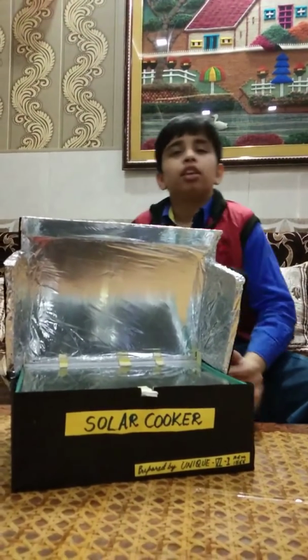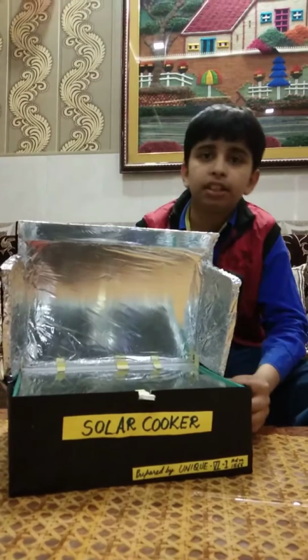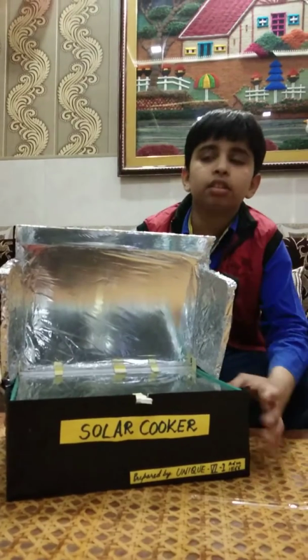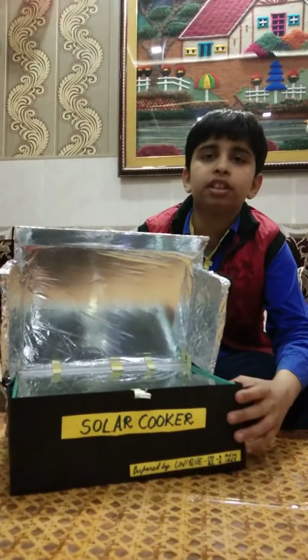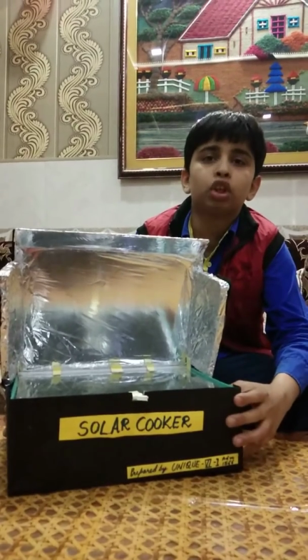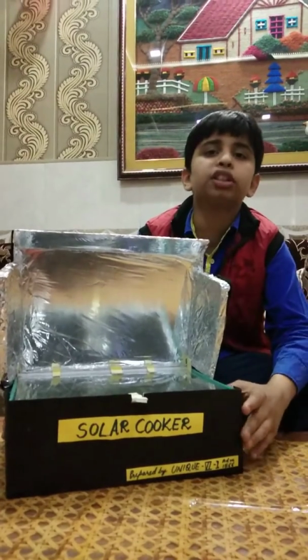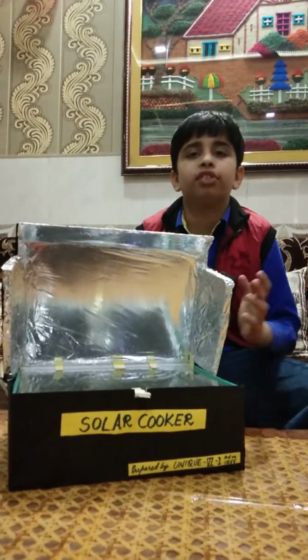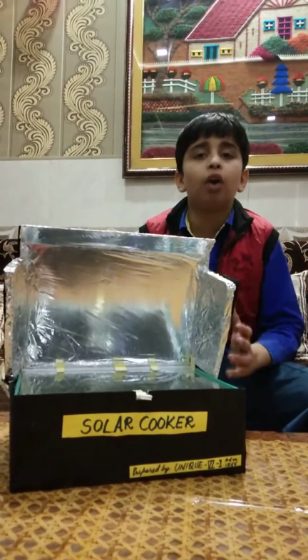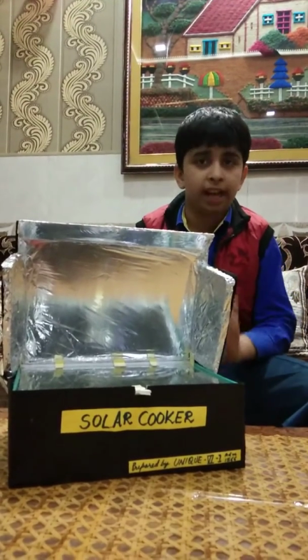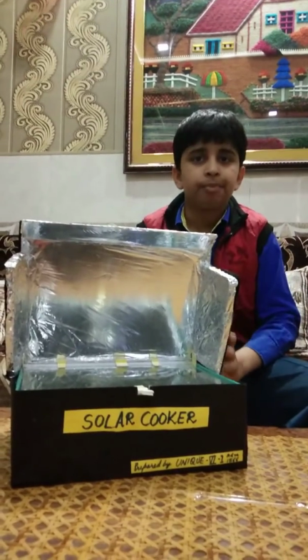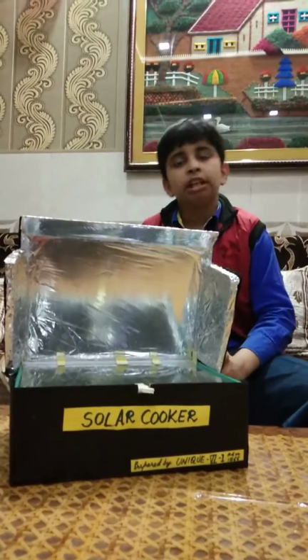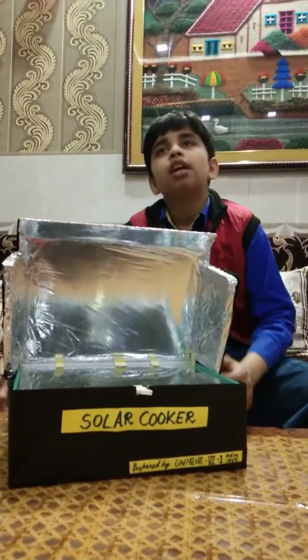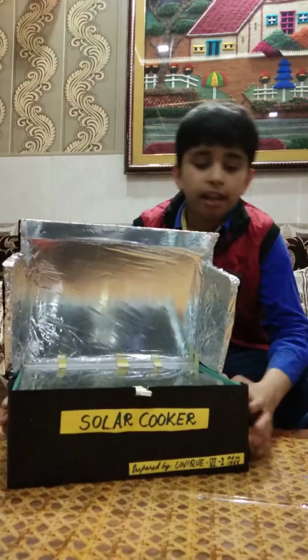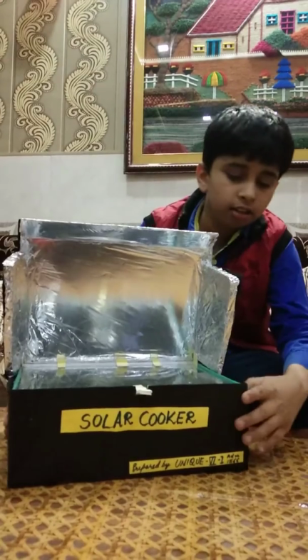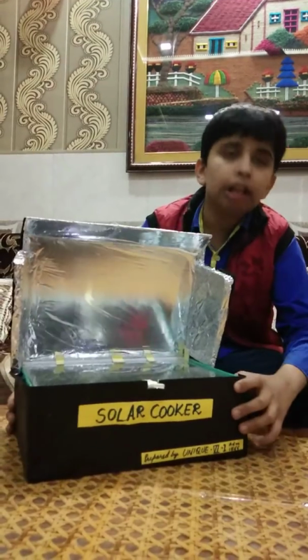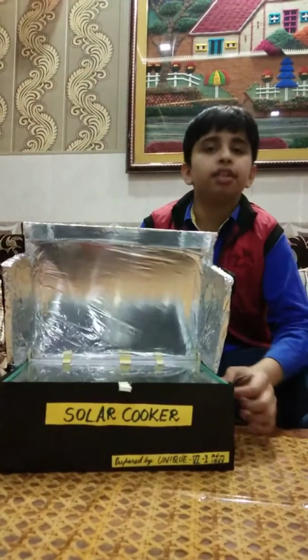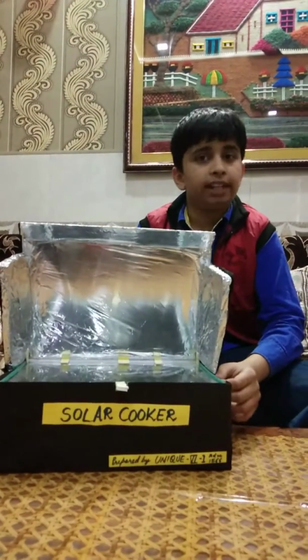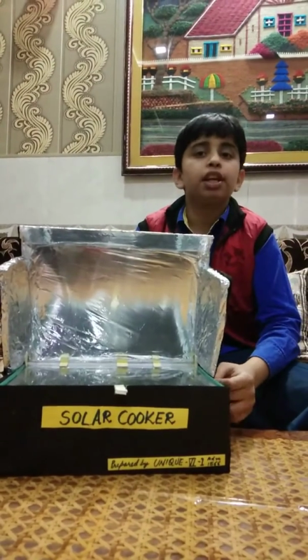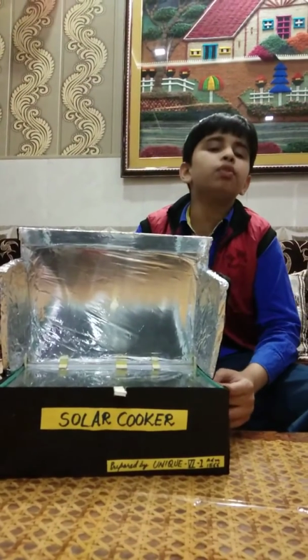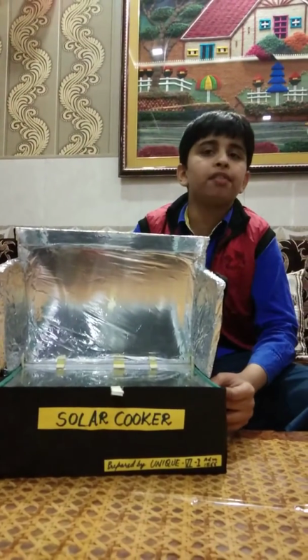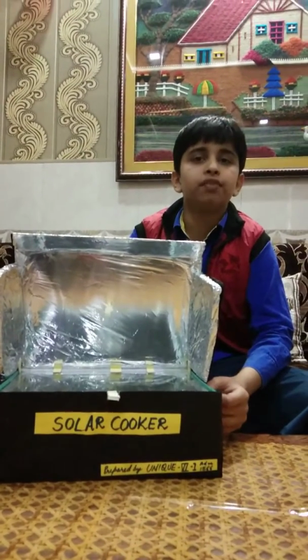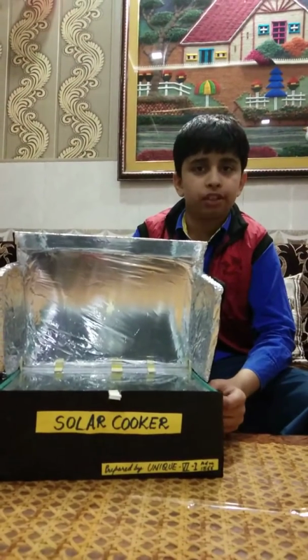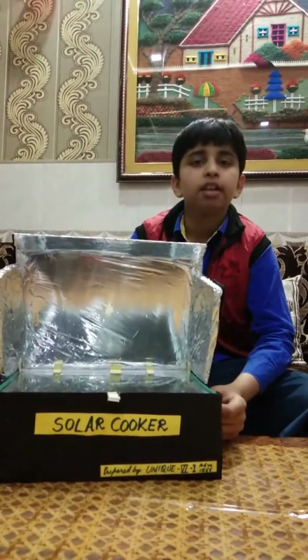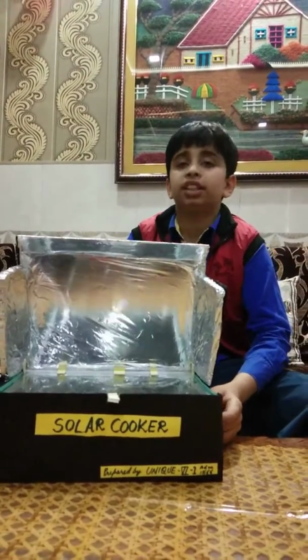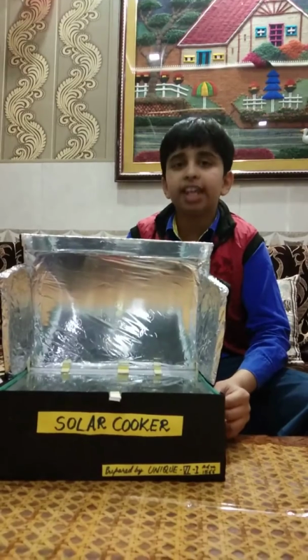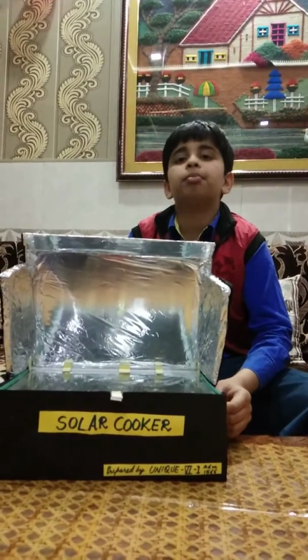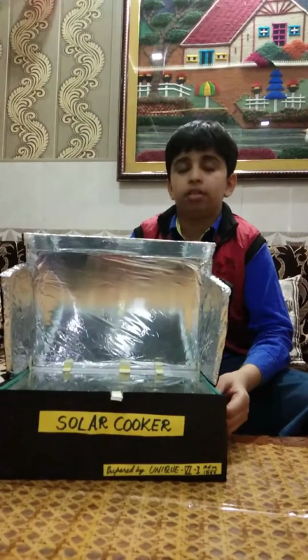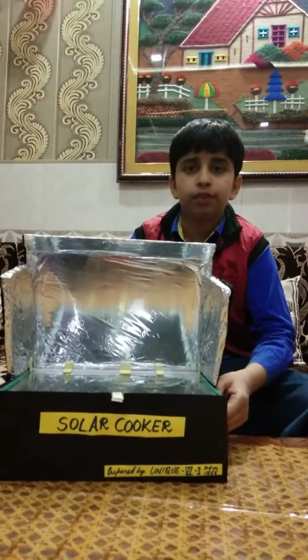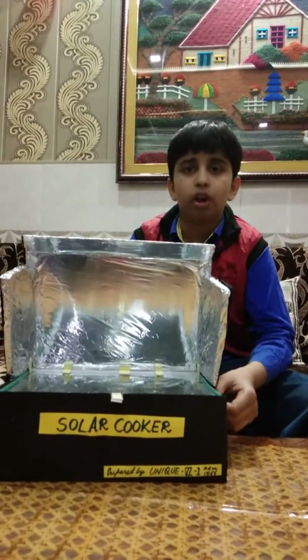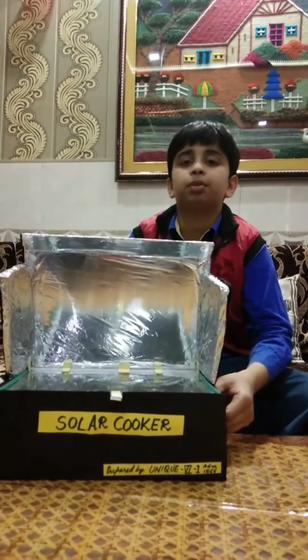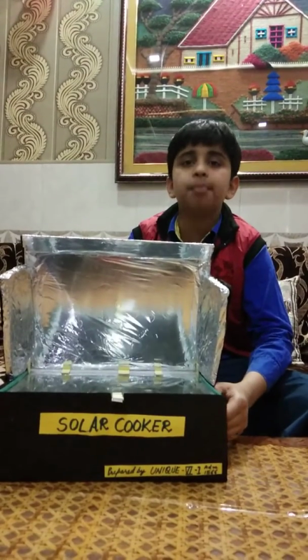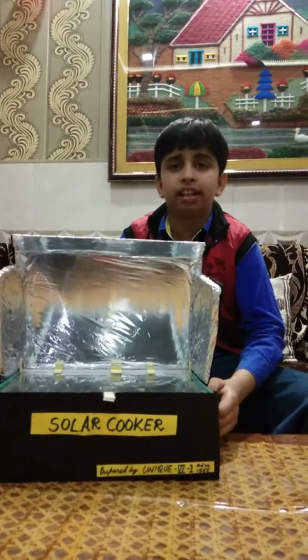This is caused because of the greenhouse effect. Friends, if you found my video informational, please like this video and subscribe to my channel.